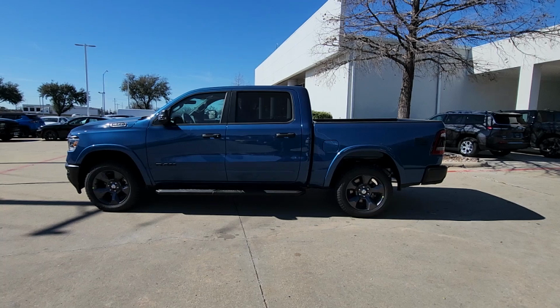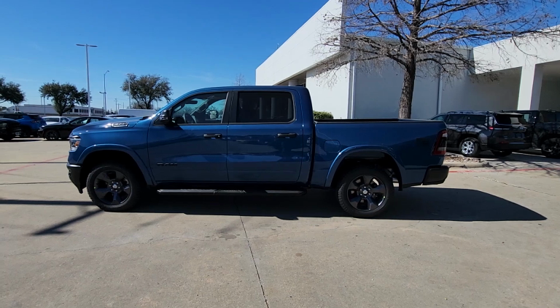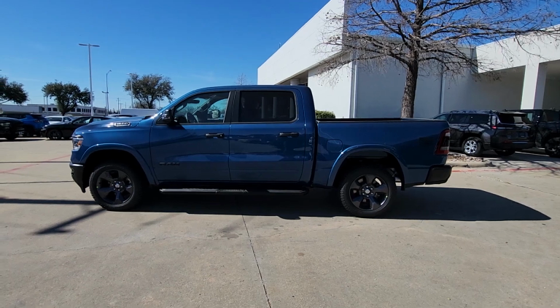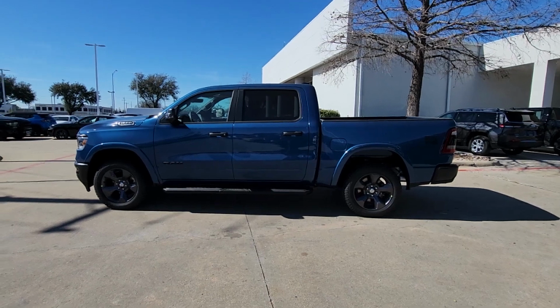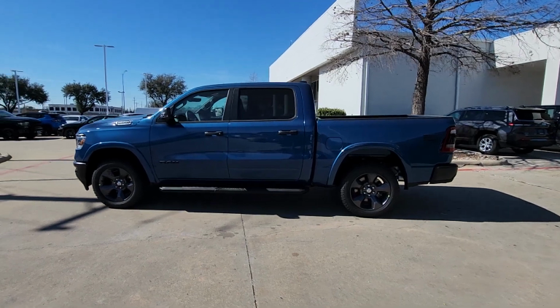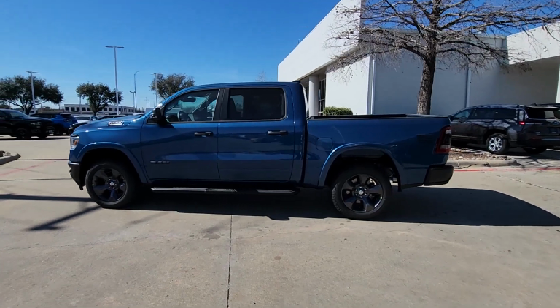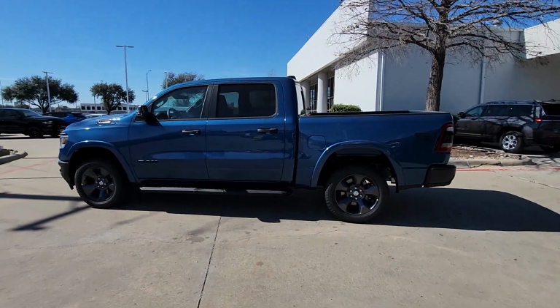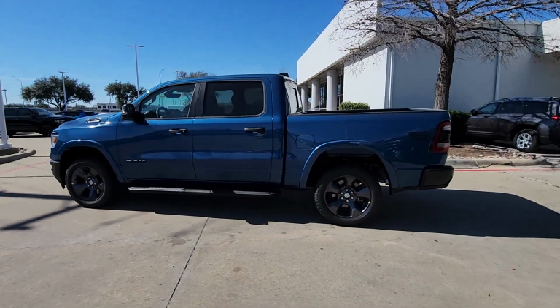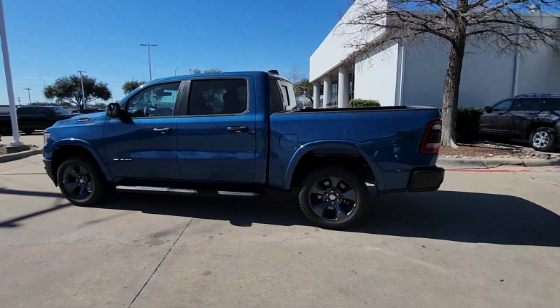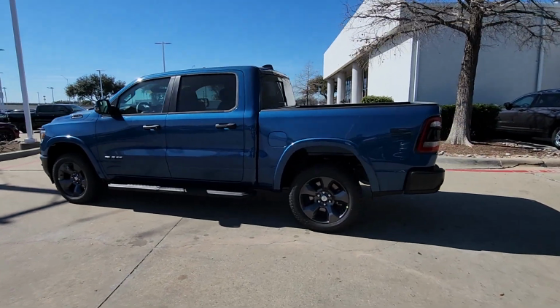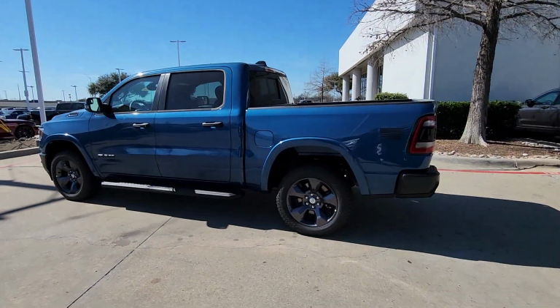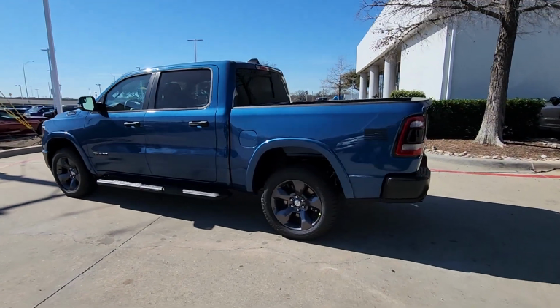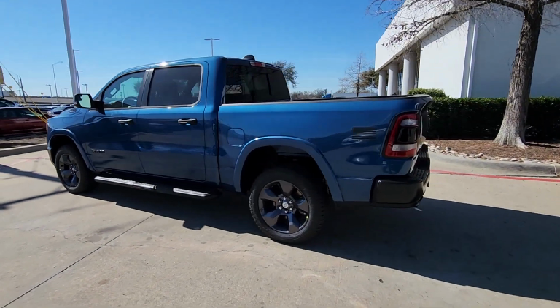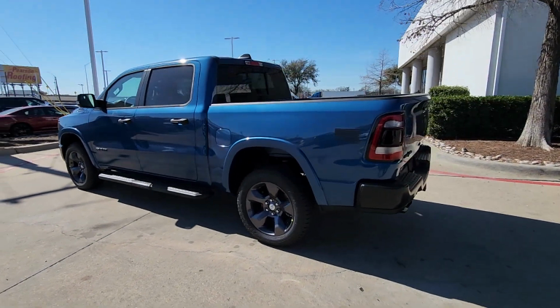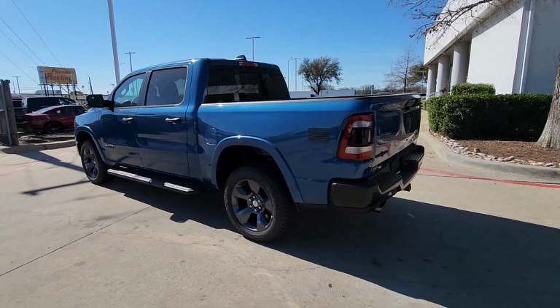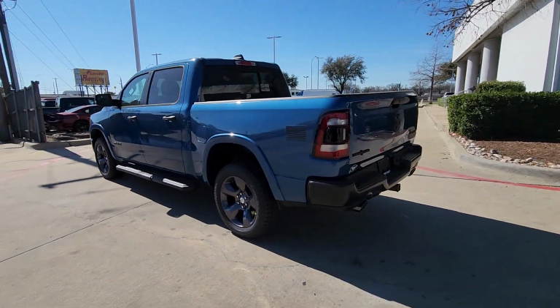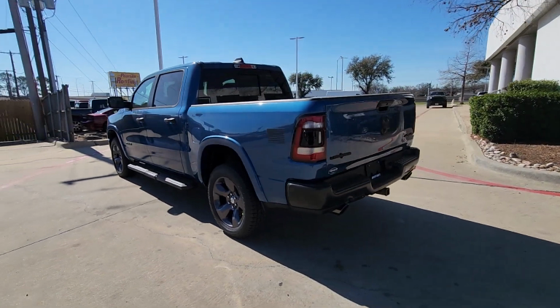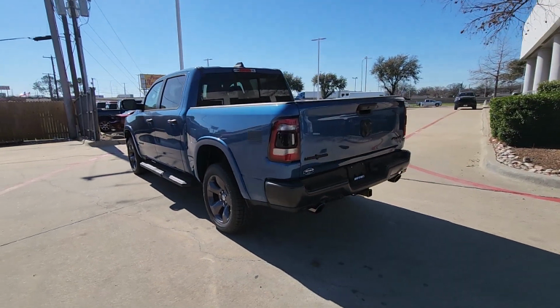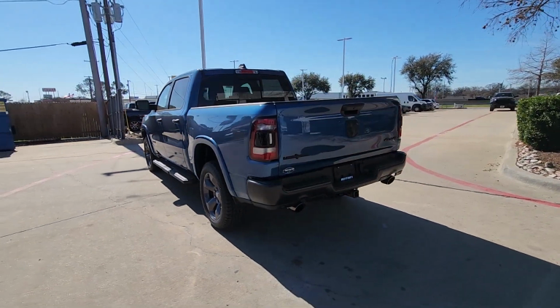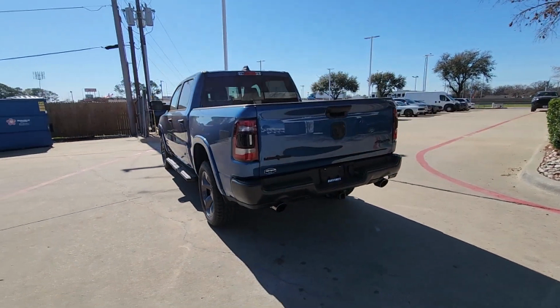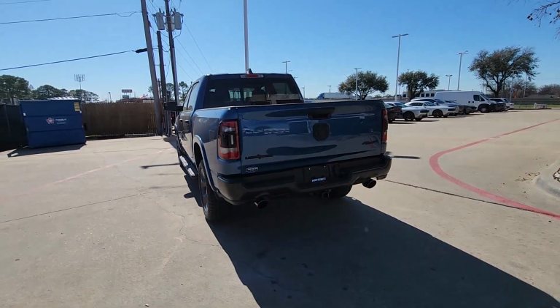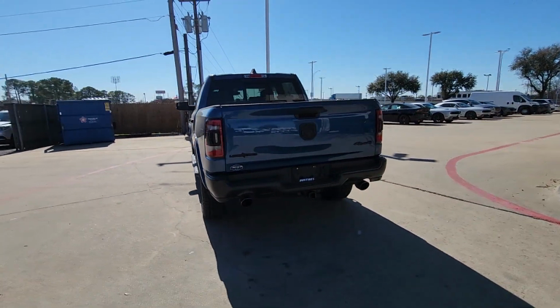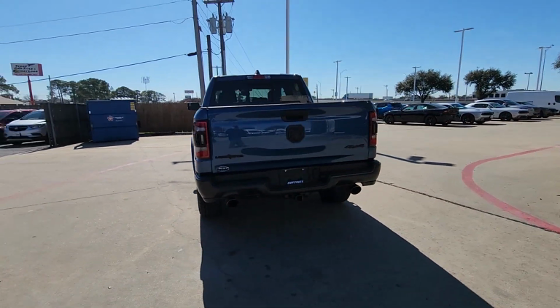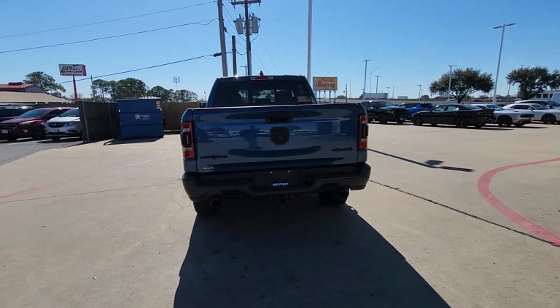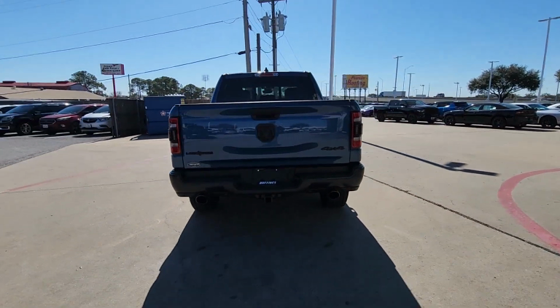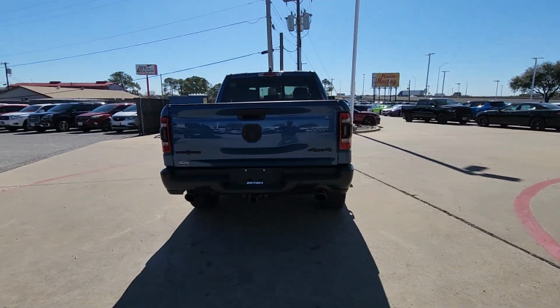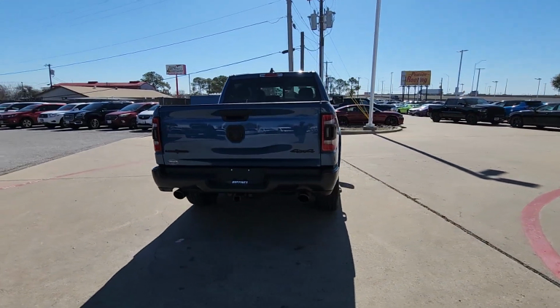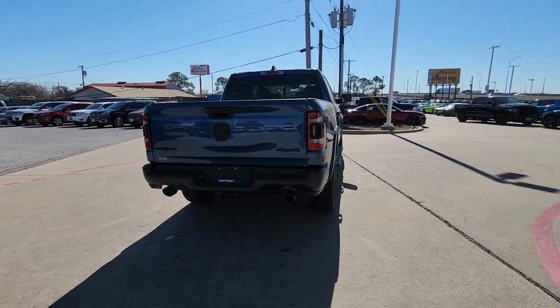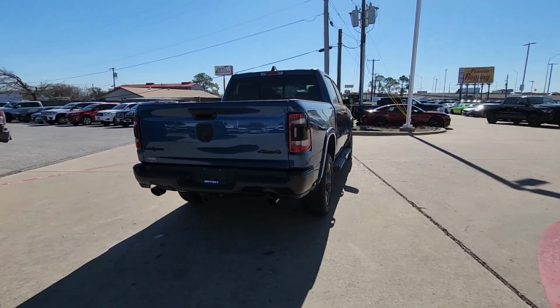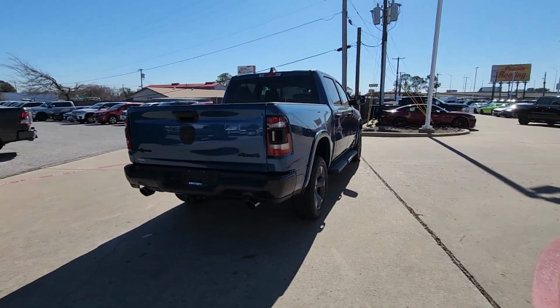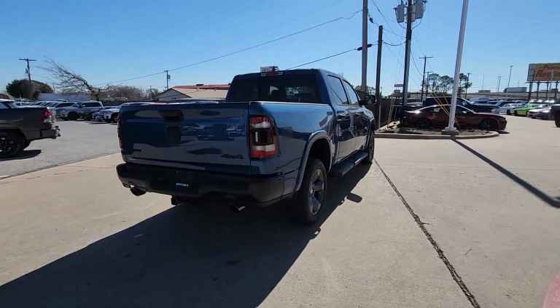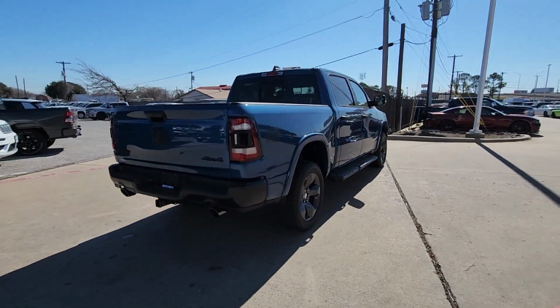Your next car could be the 2024 Ram 1500. The Ram 1500 delivers gritty towing capability, passenger-focused comfort and safety features, and surprising fuel efficiency.